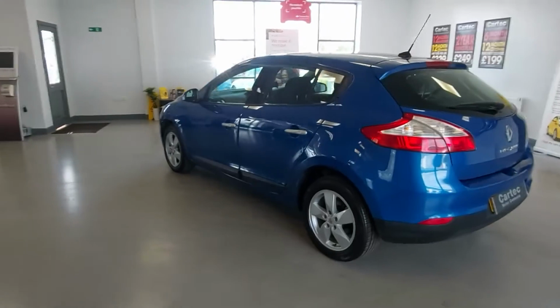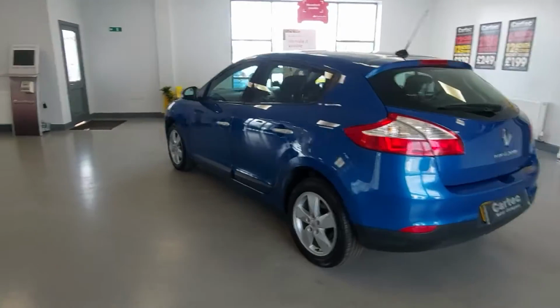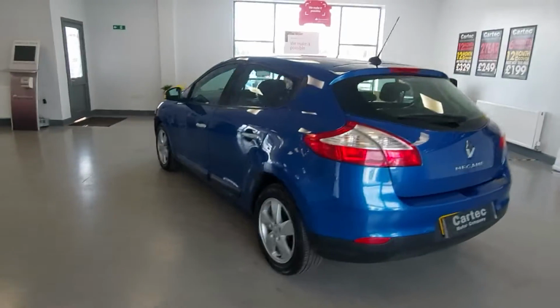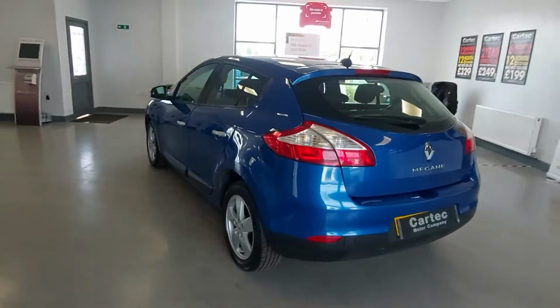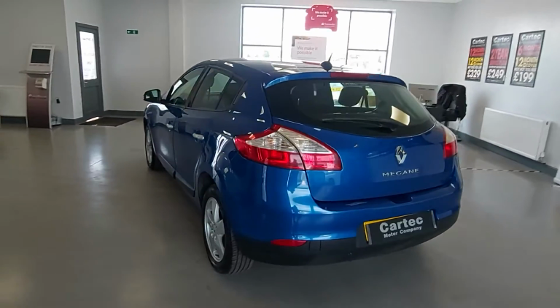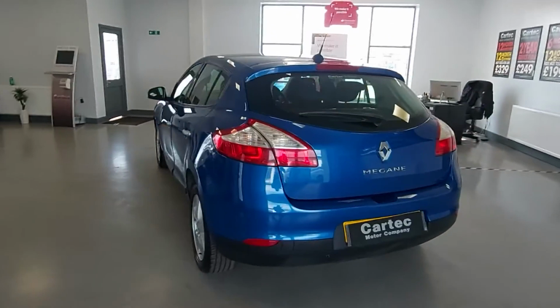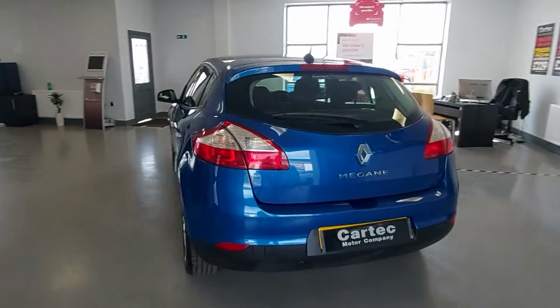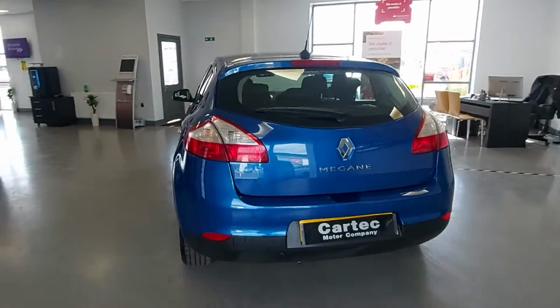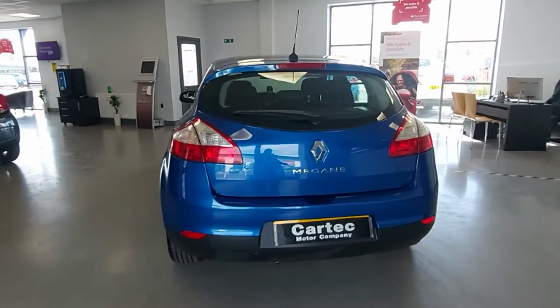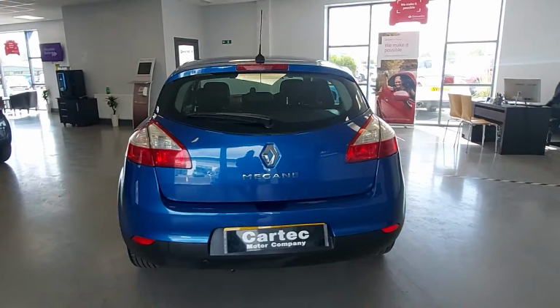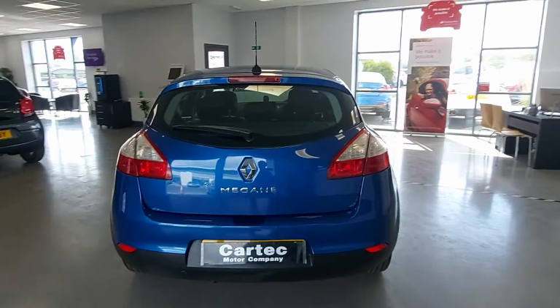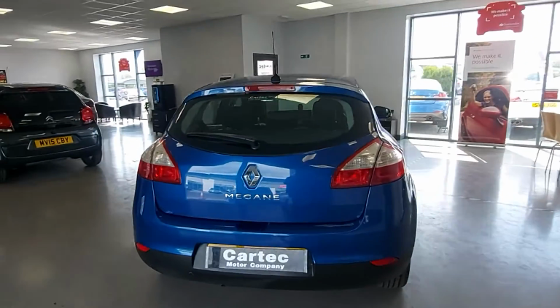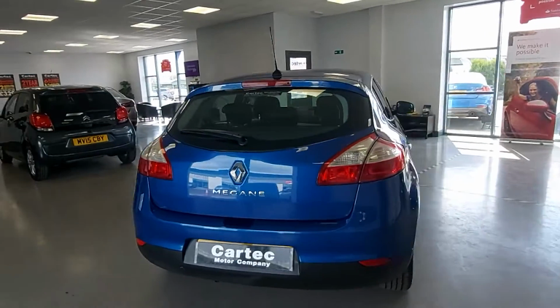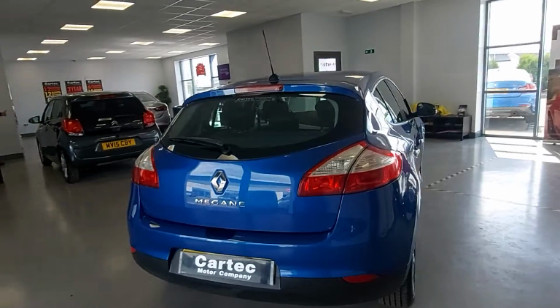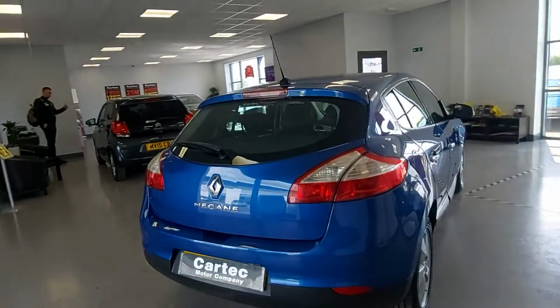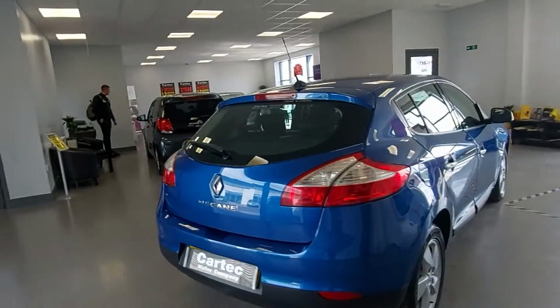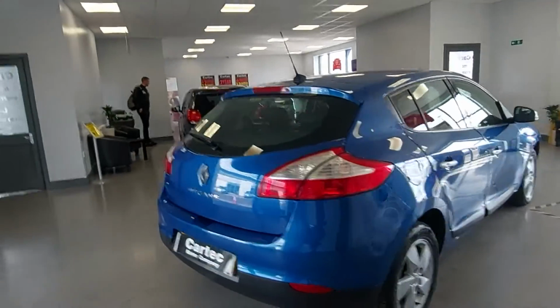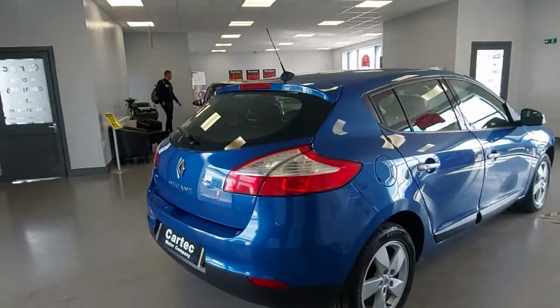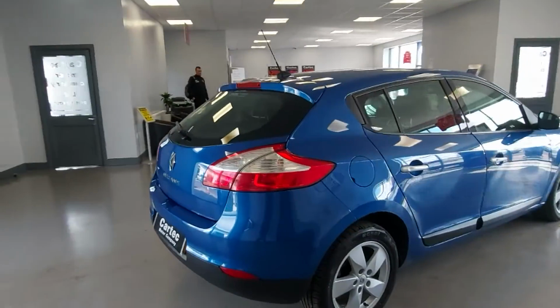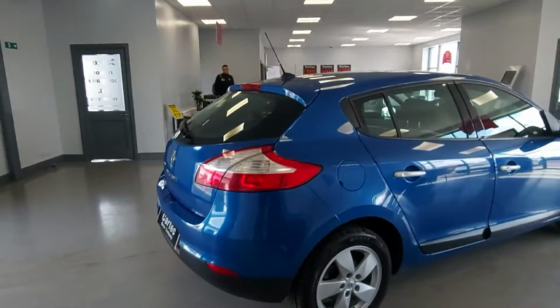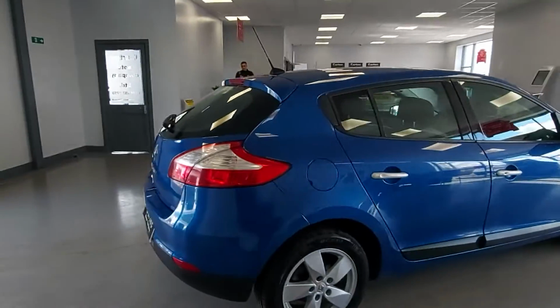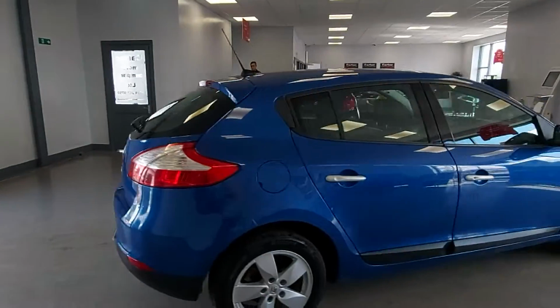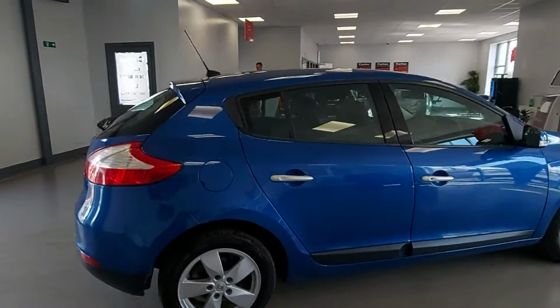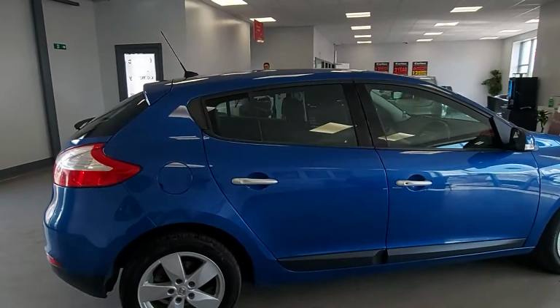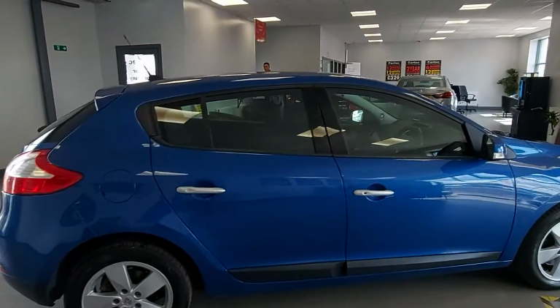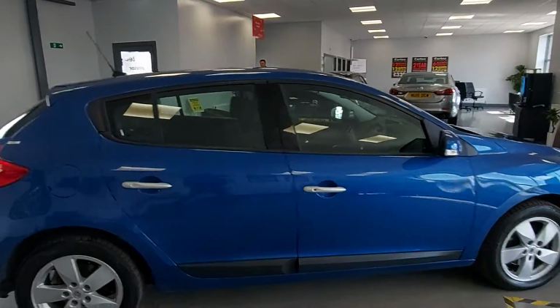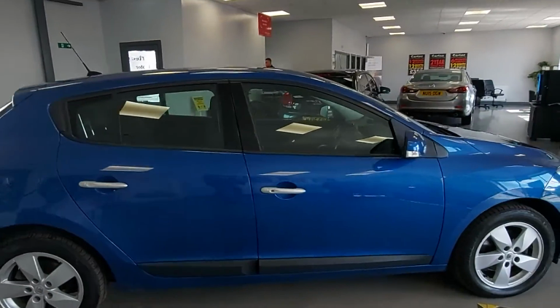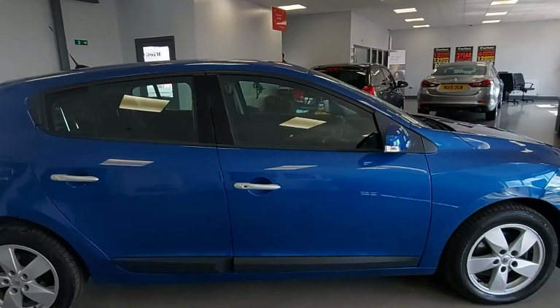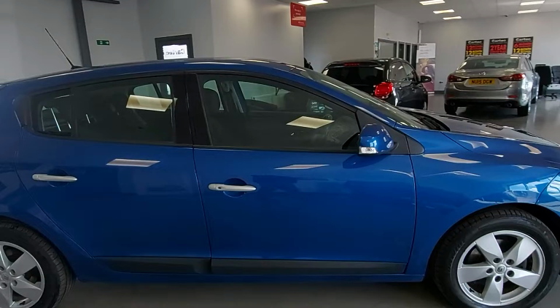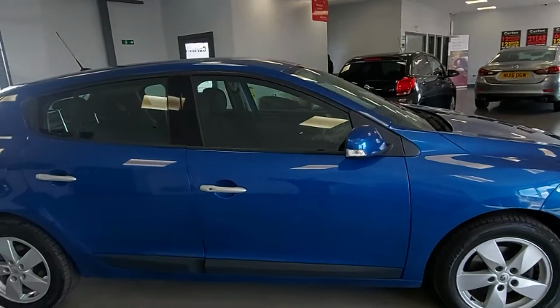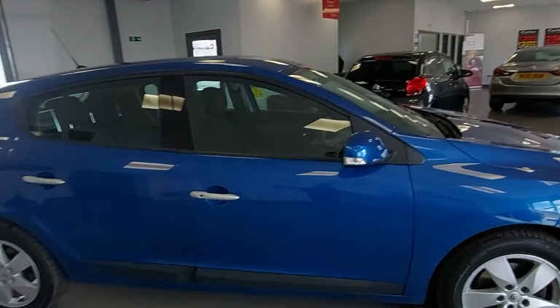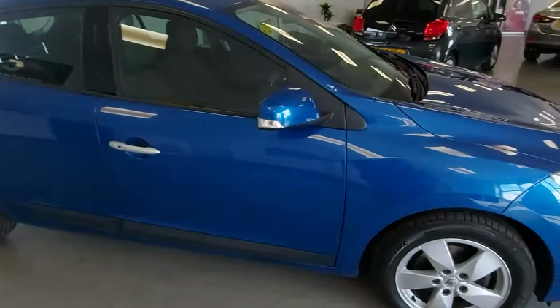It's got keyless entry, keyless start, five doors, alloy wheels — quite a nice looking little car.